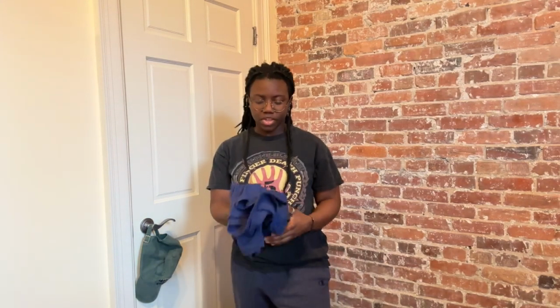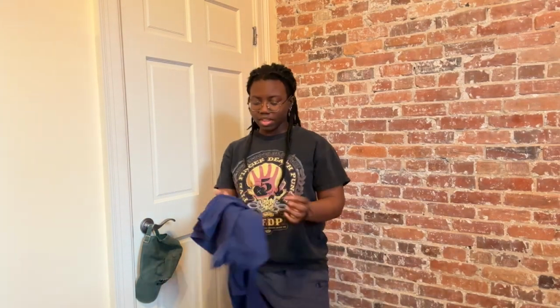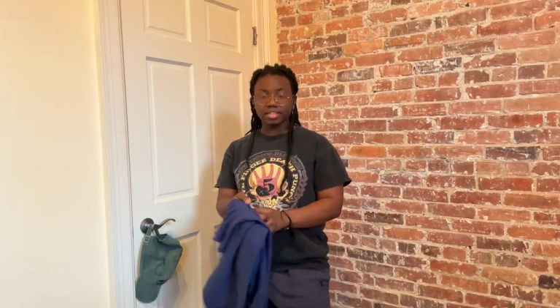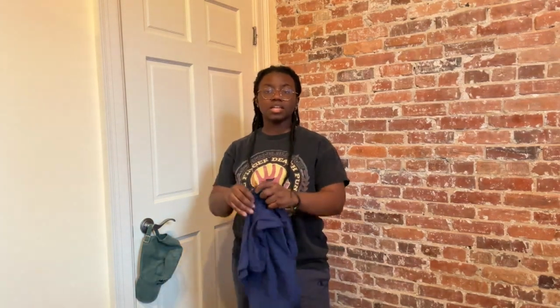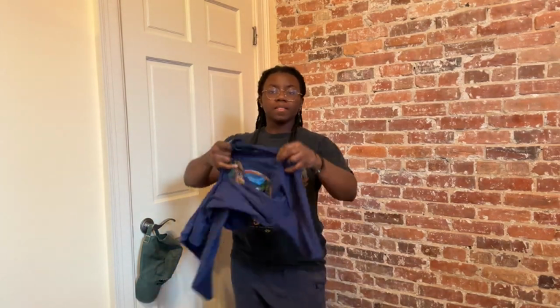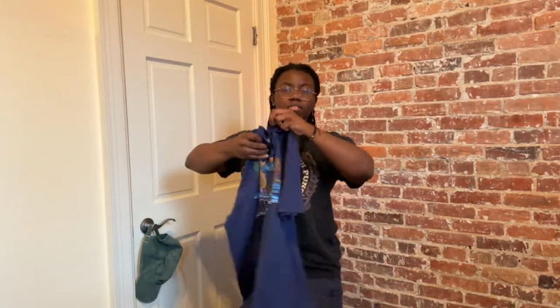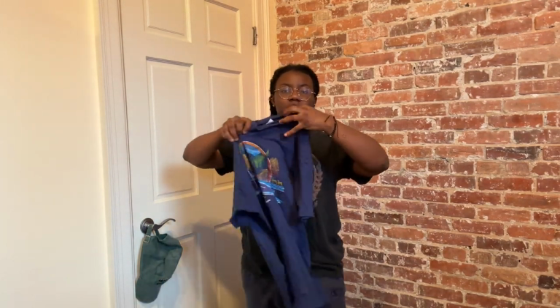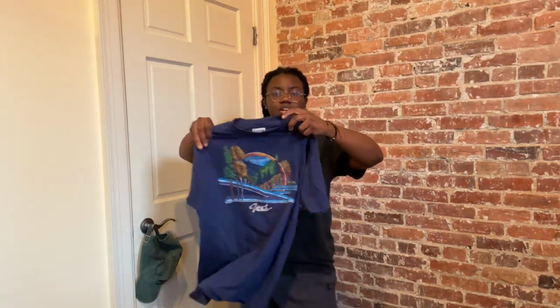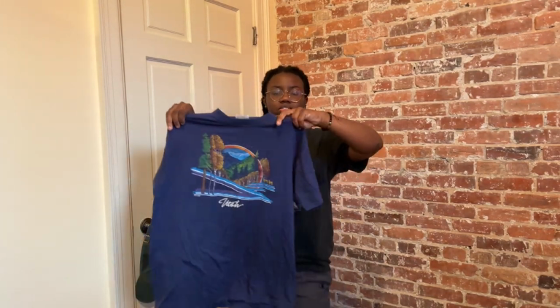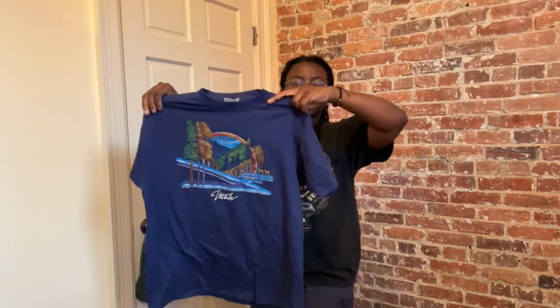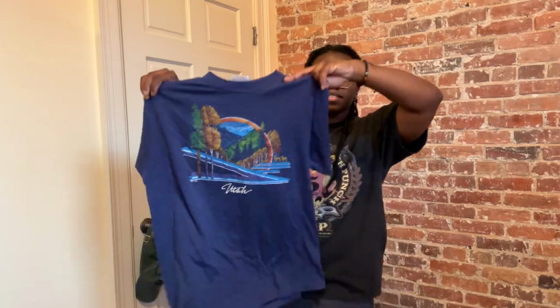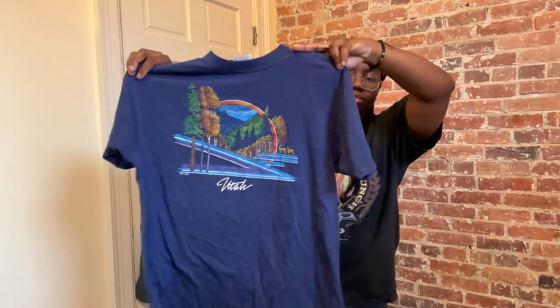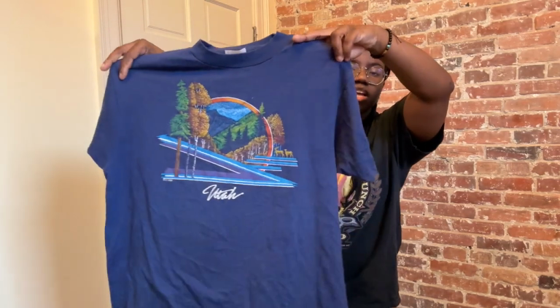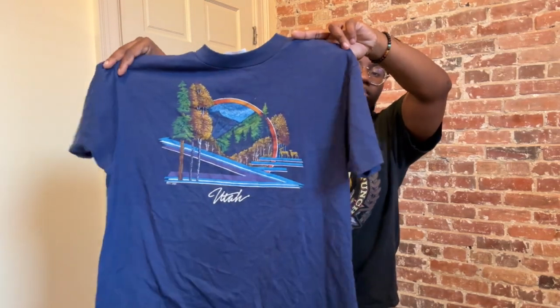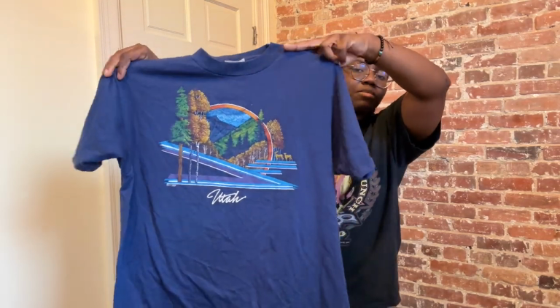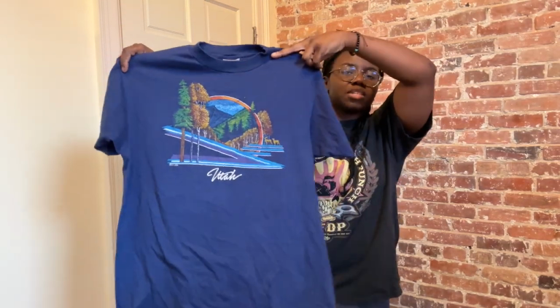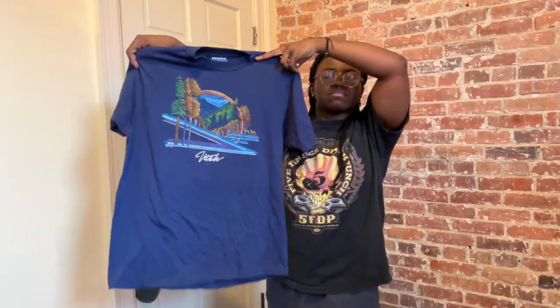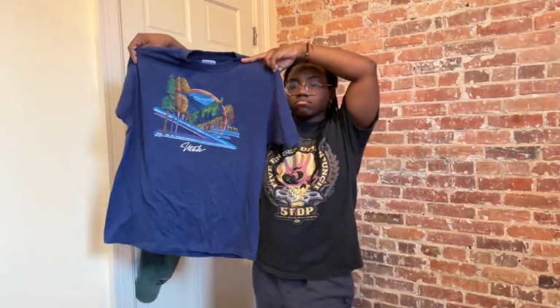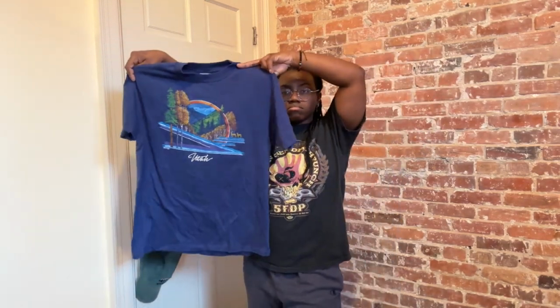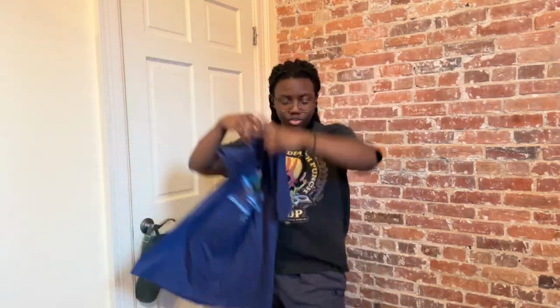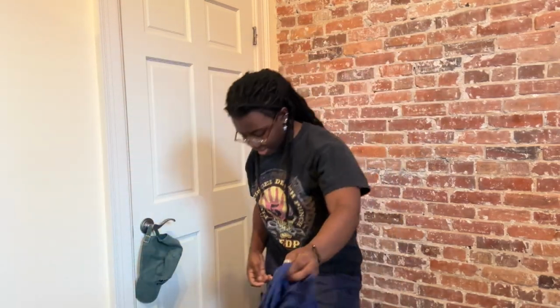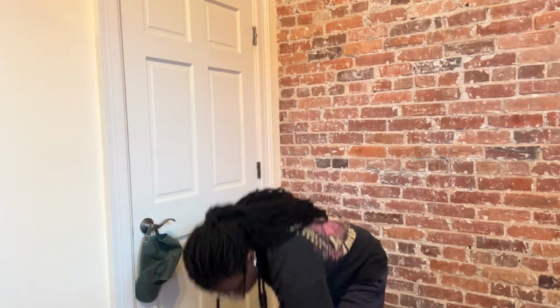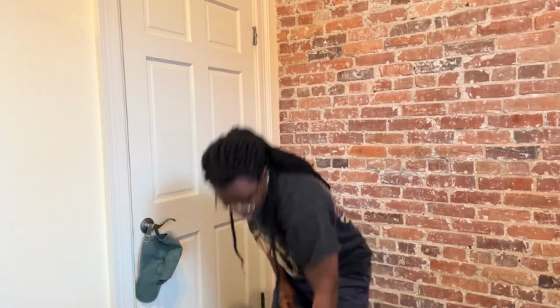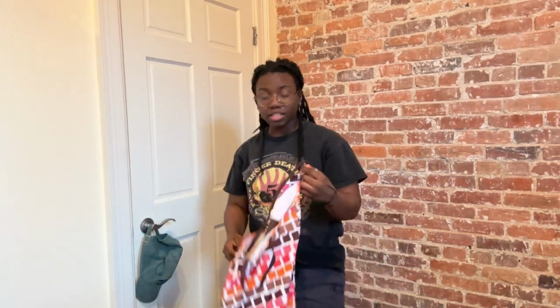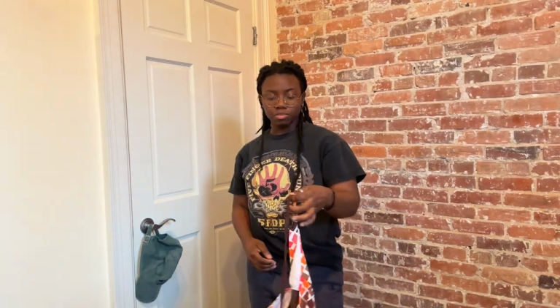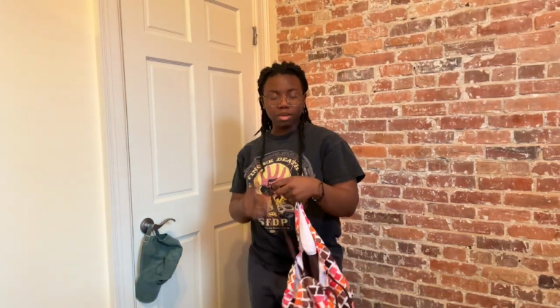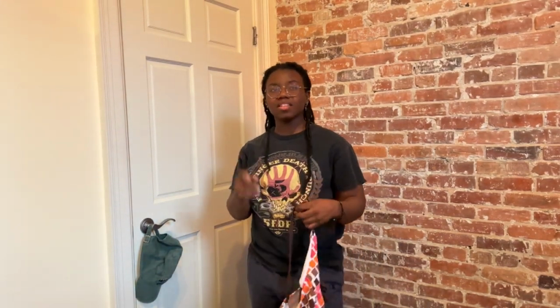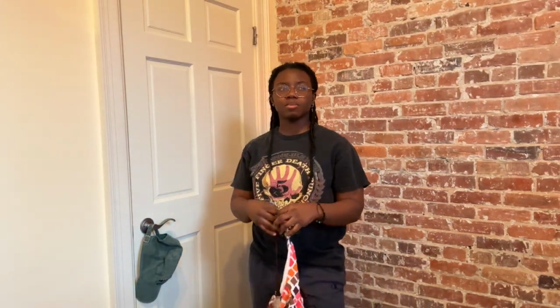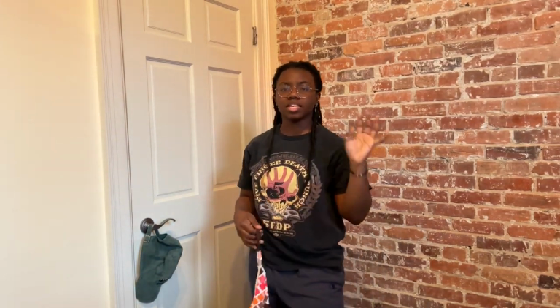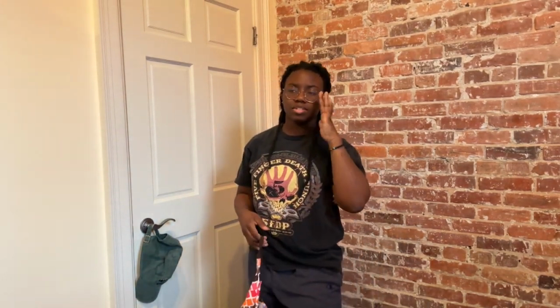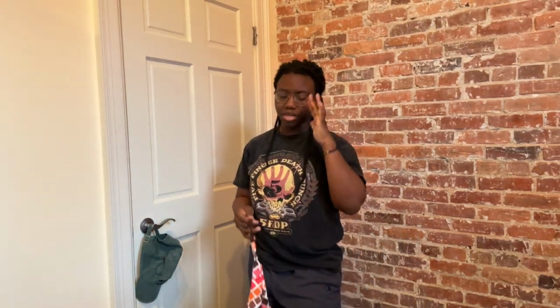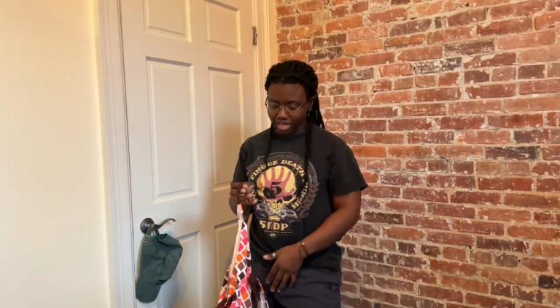I also got this little vintage Utah shirt from like '86 or something — single stitch, made in USA. Nothing too crazy. I did get this swimsuit — I almost got another swimsuit, but honestly it was doing too much, so I didn't get it.